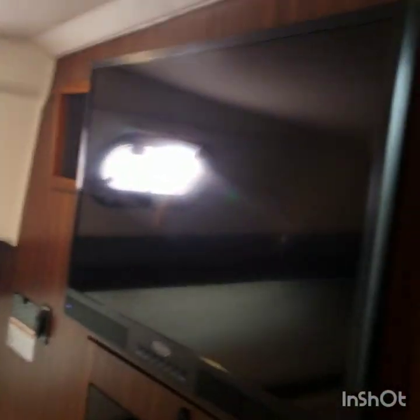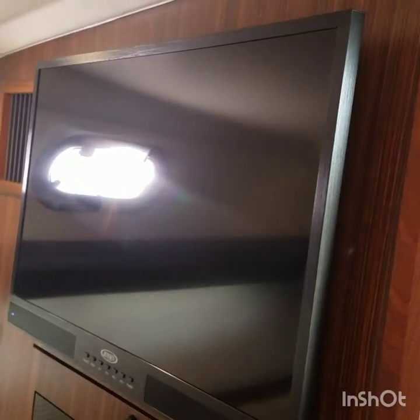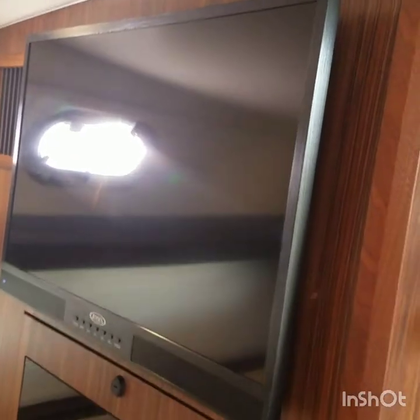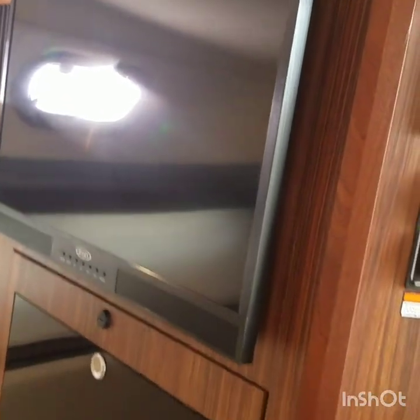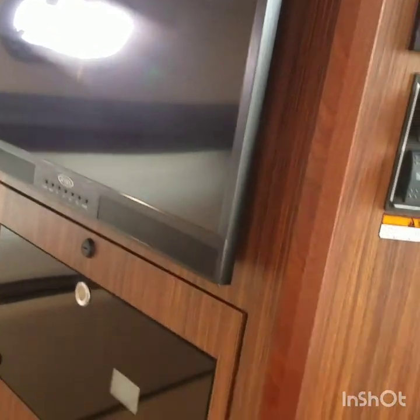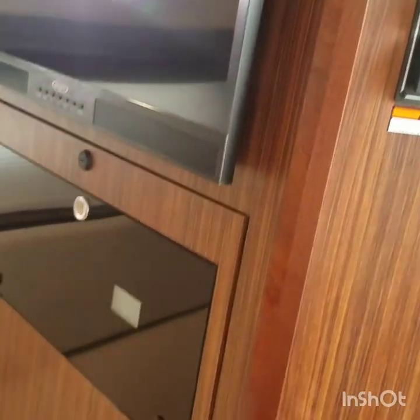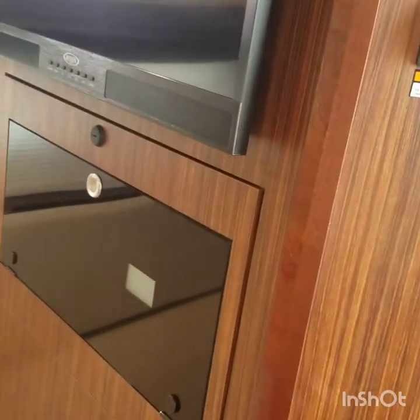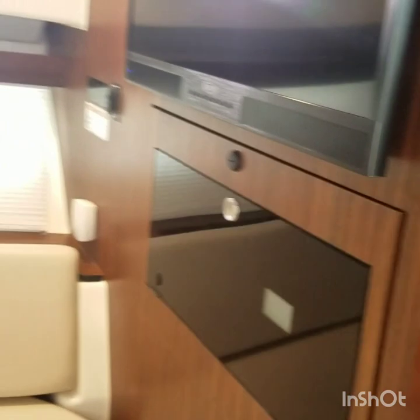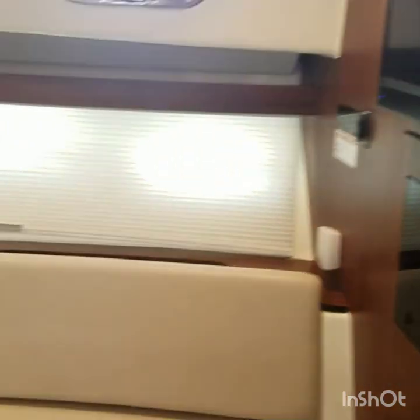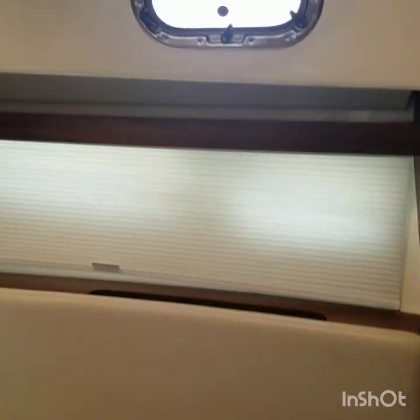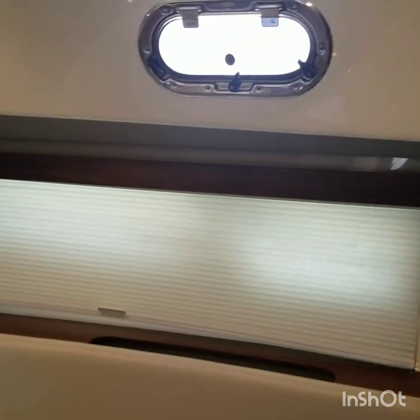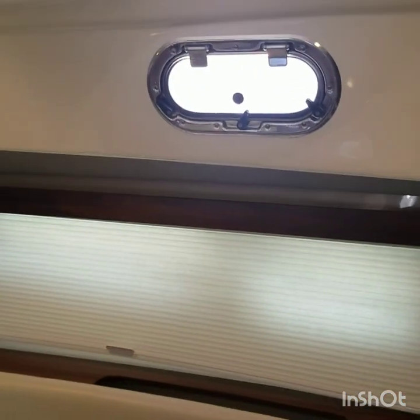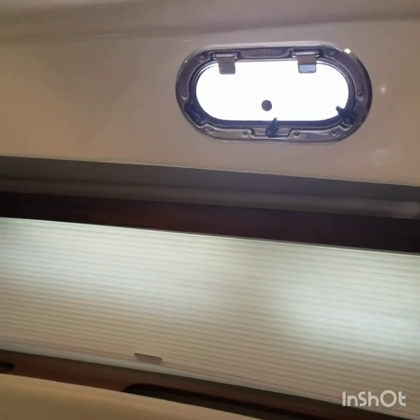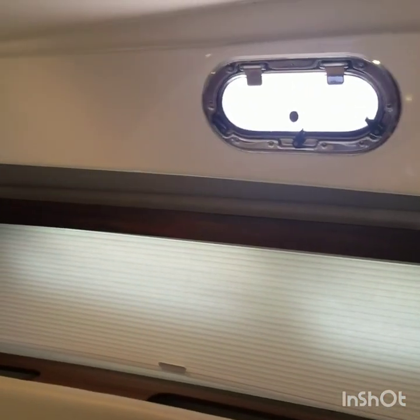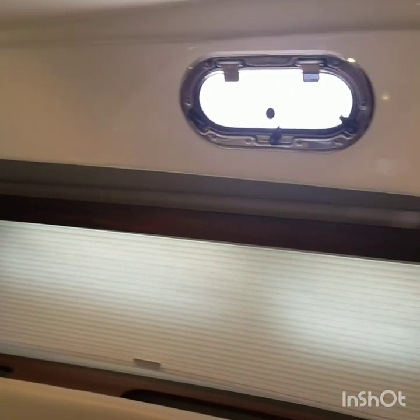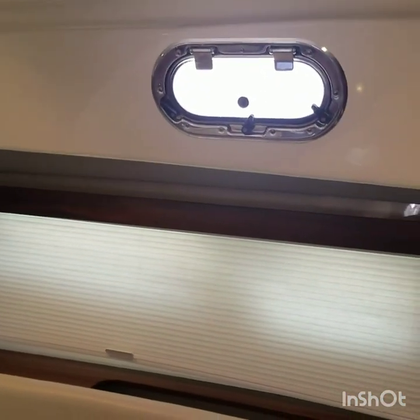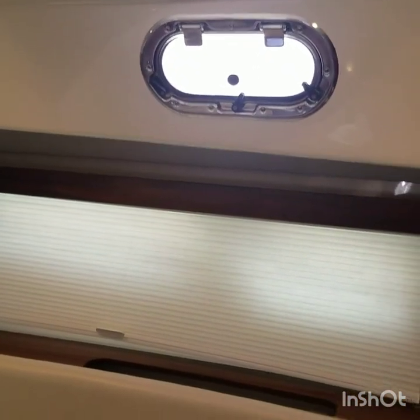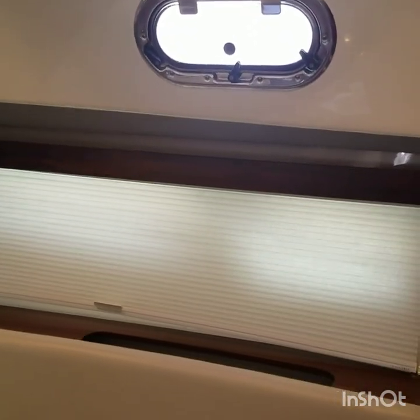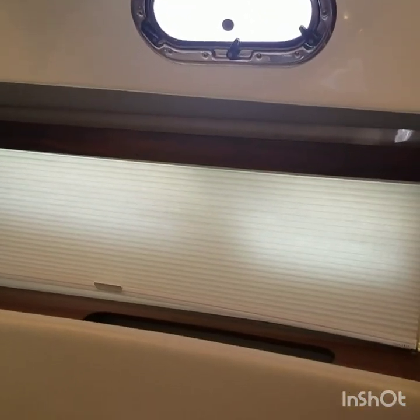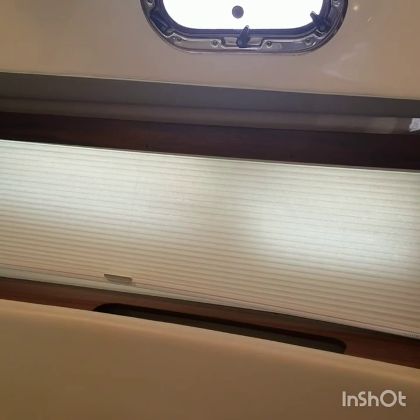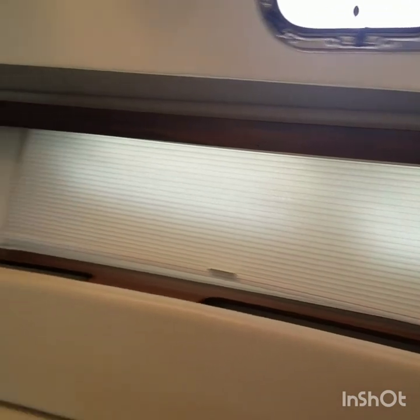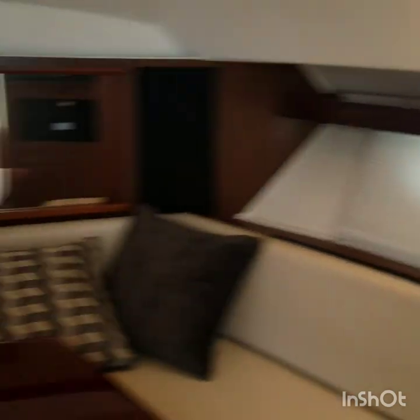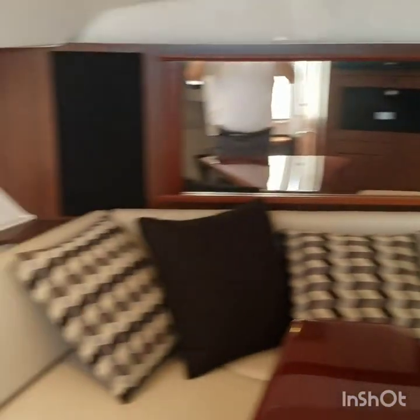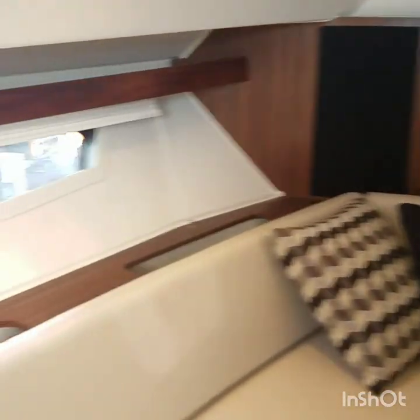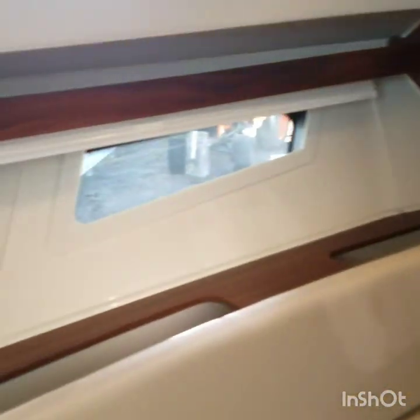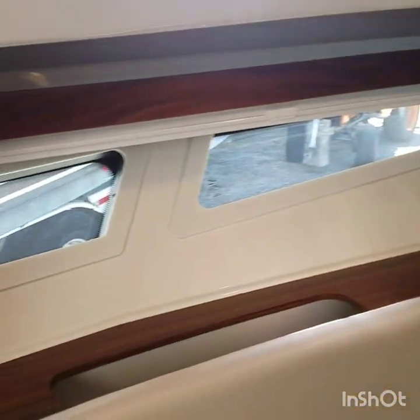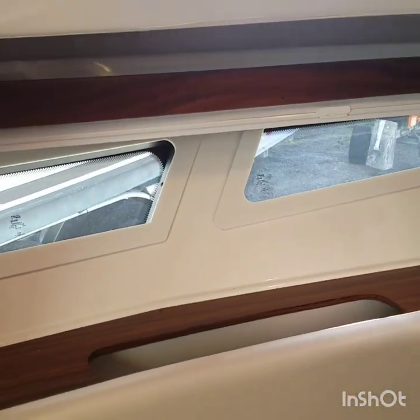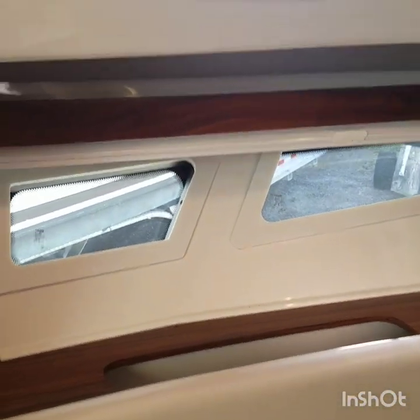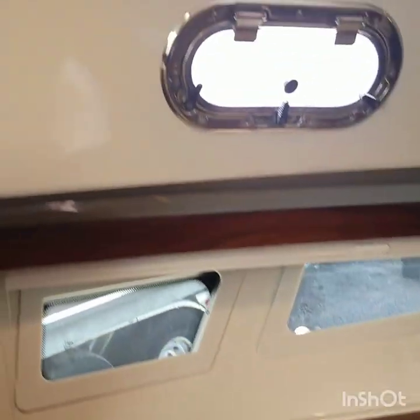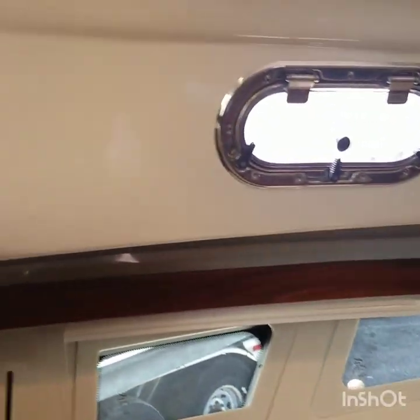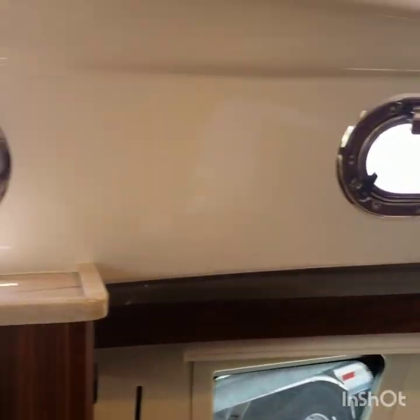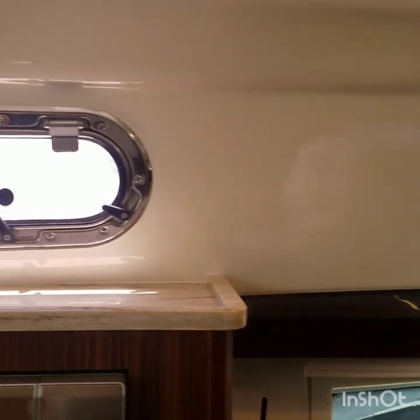Nice flat screen TV and an AC panel. This has overhead opening portholes, and down below you have more windows for additional natural light.